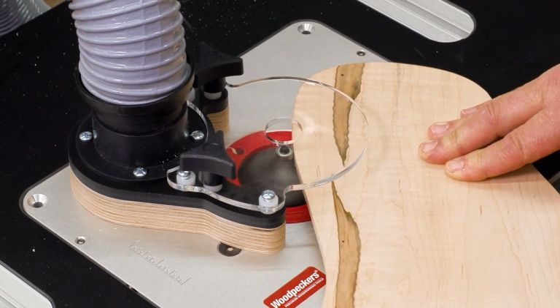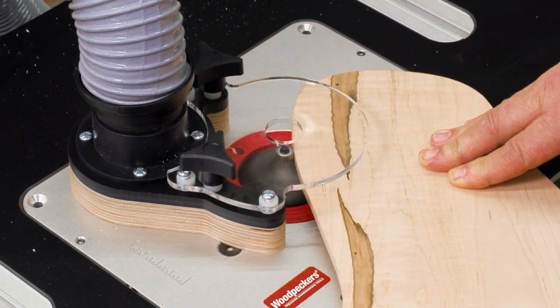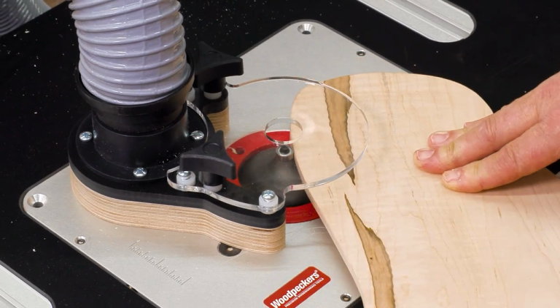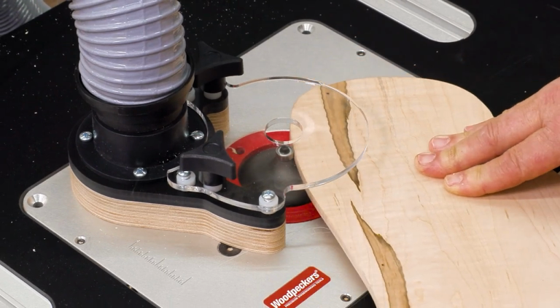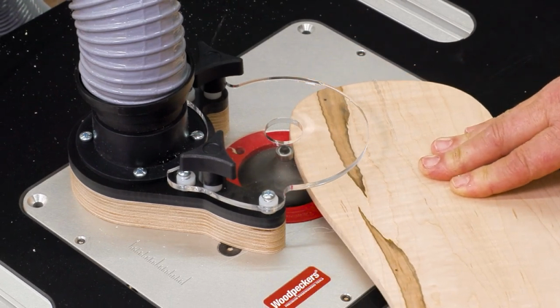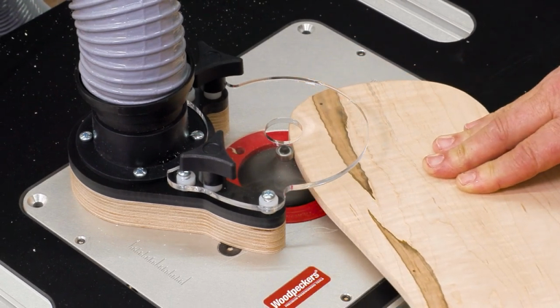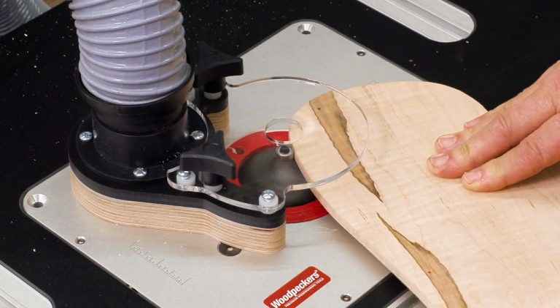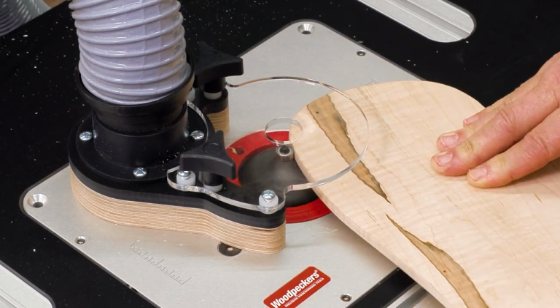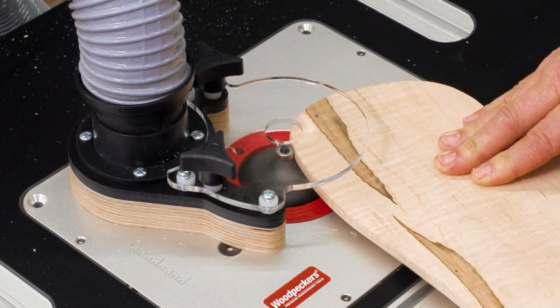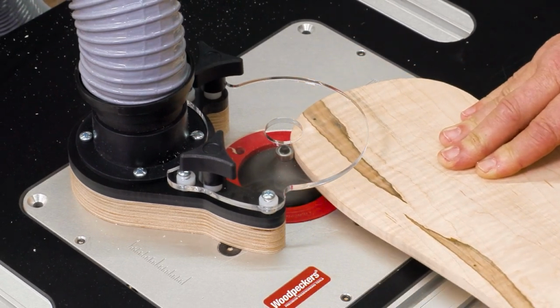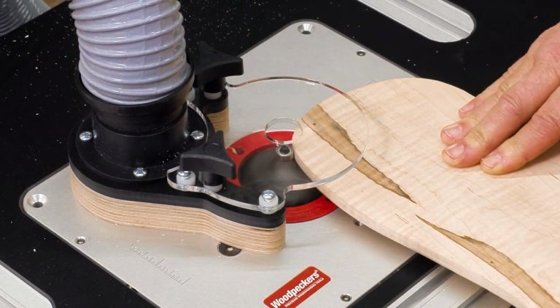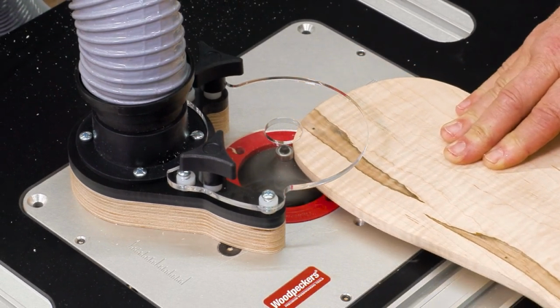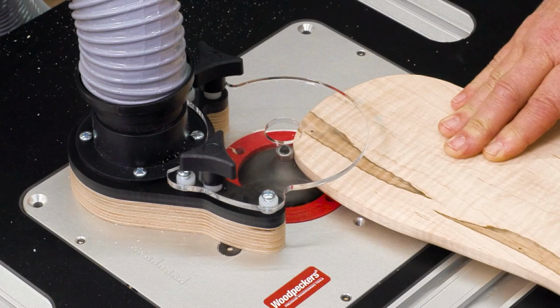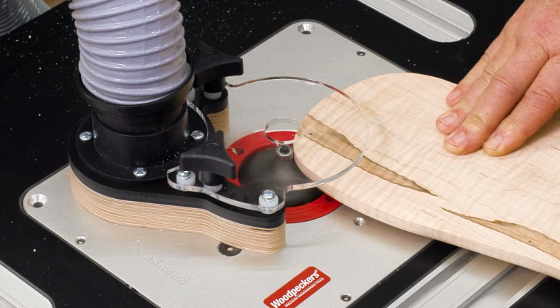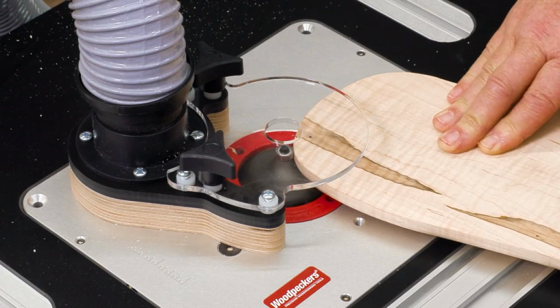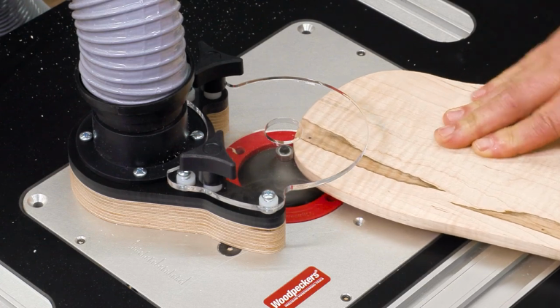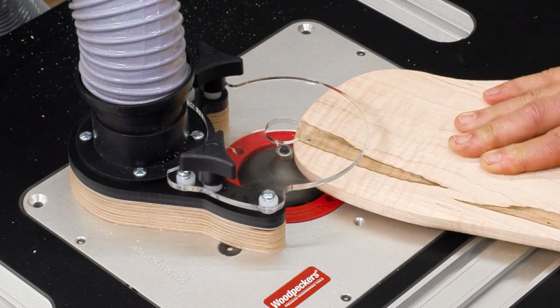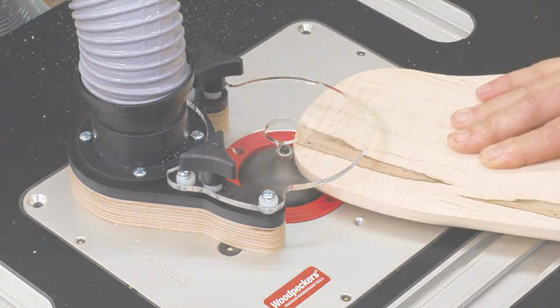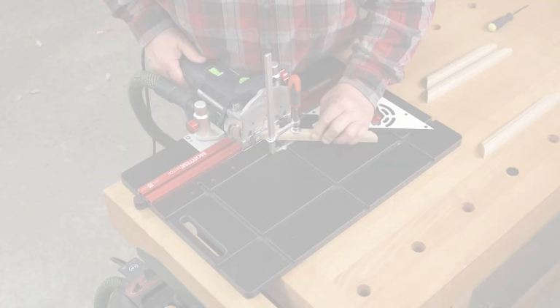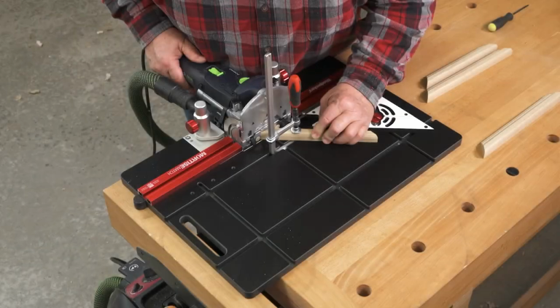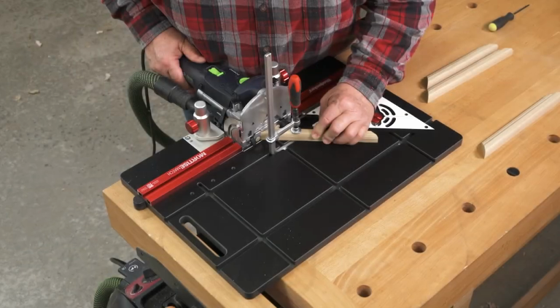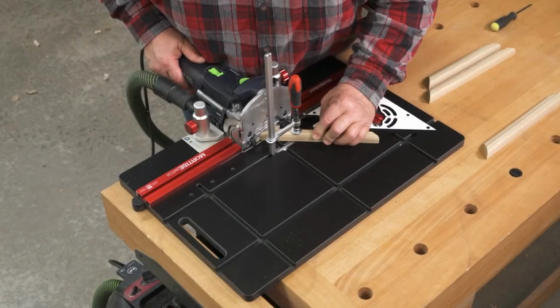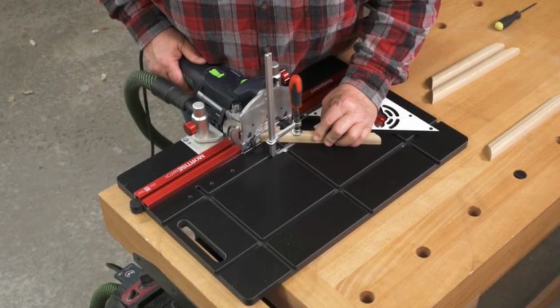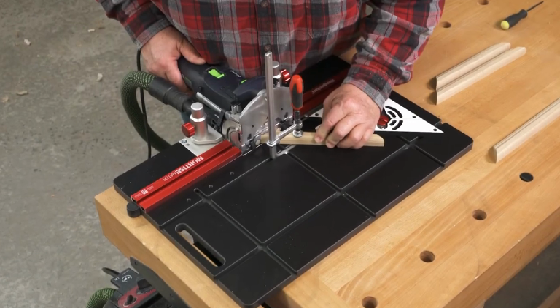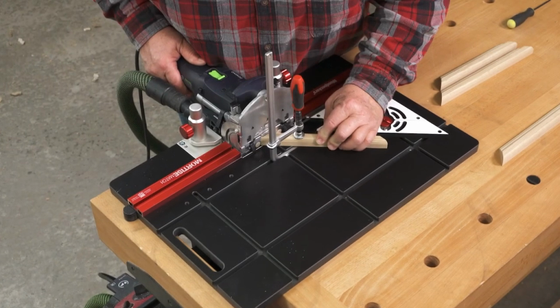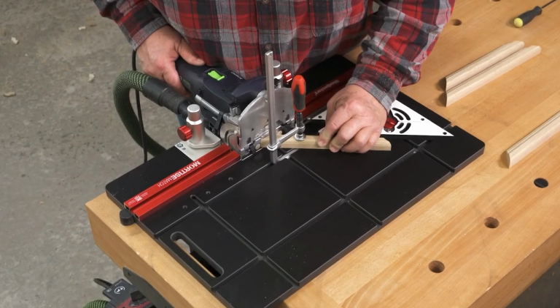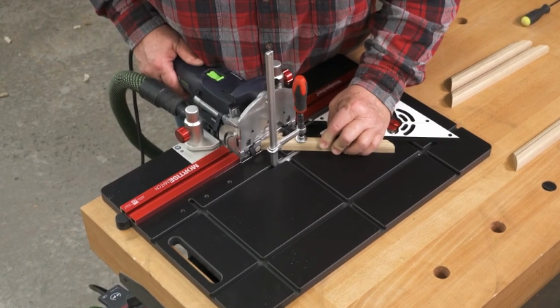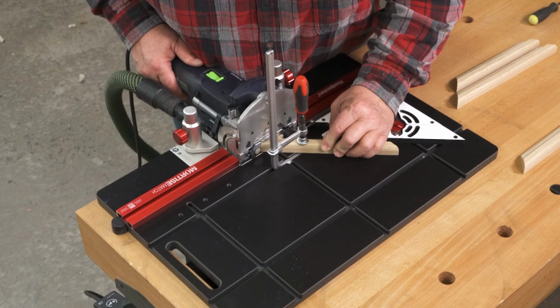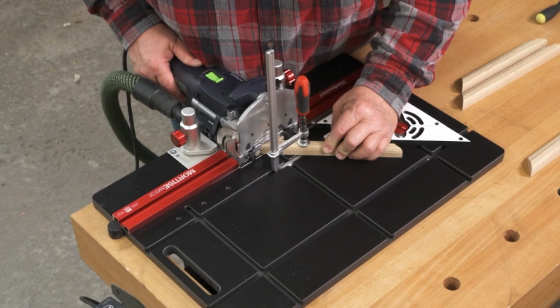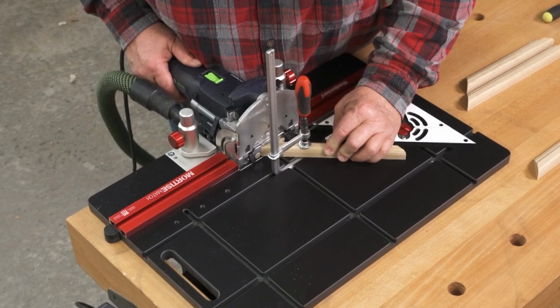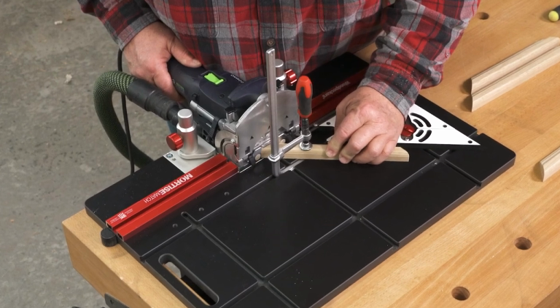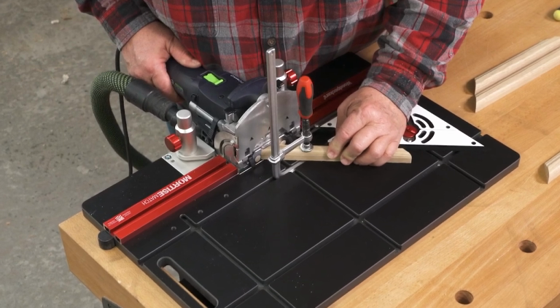Router tables transformed the handheld router into a versatile stationary machine. Now Mortise Match does the same thing for your domino jointer.